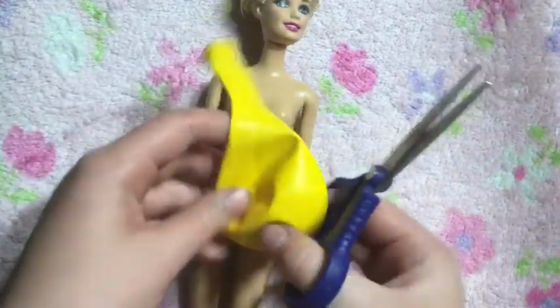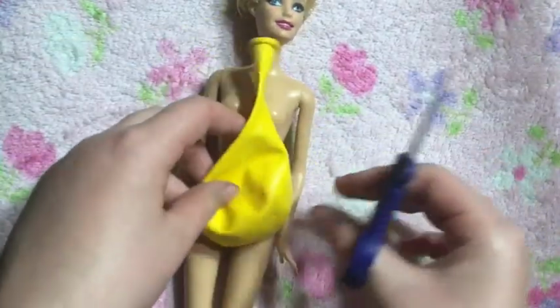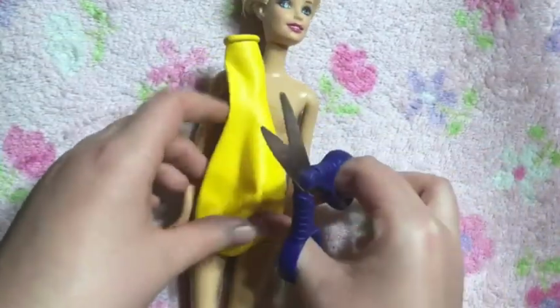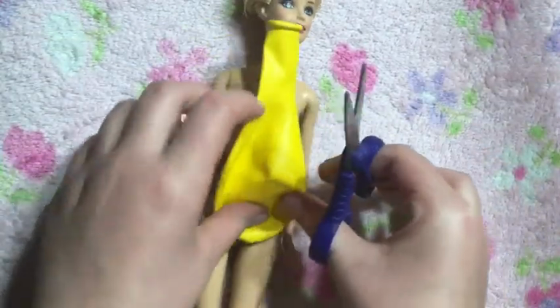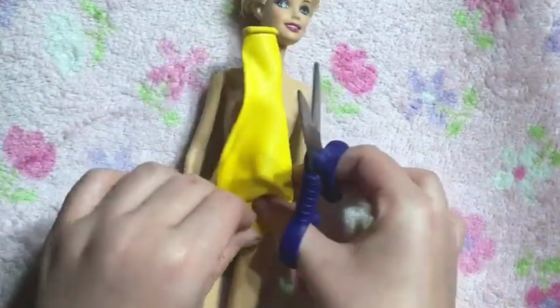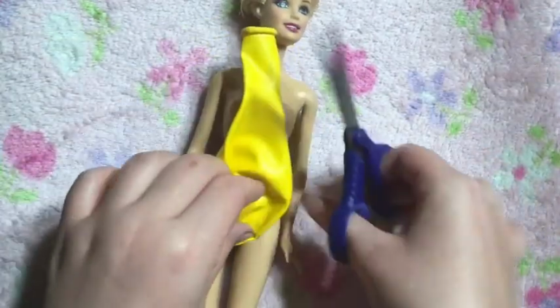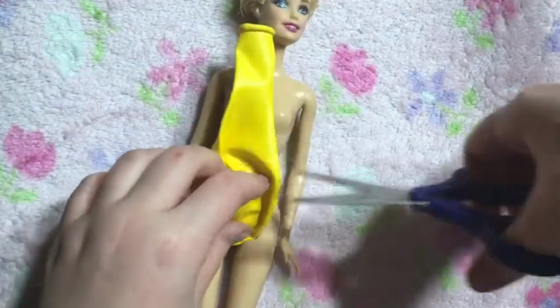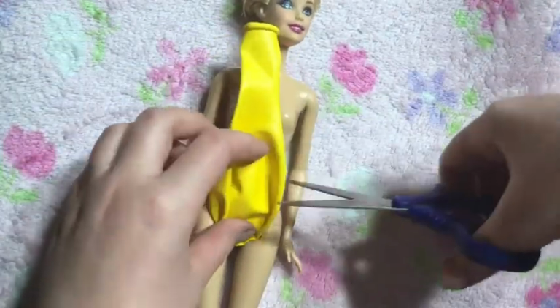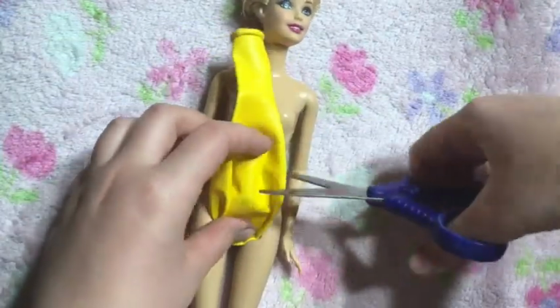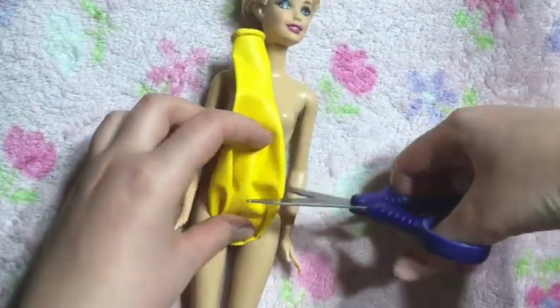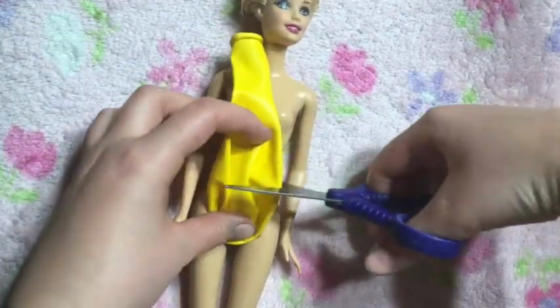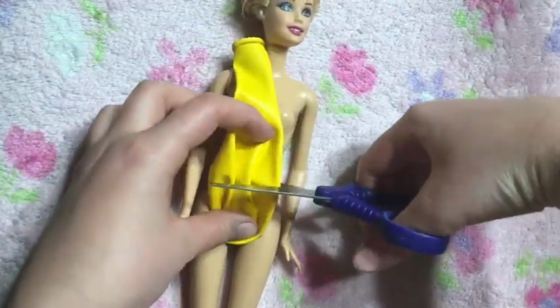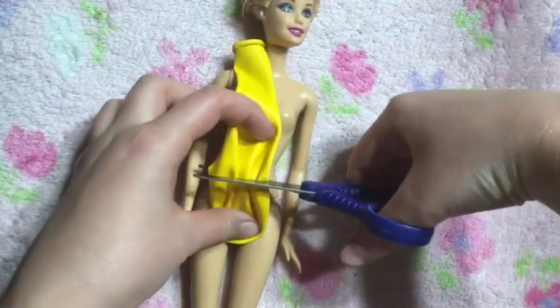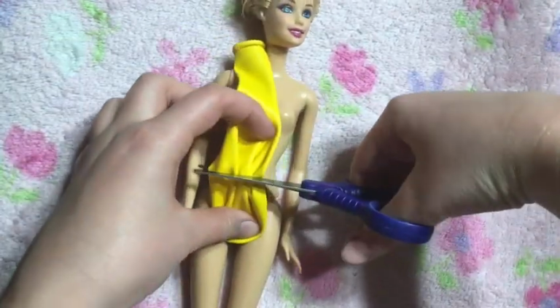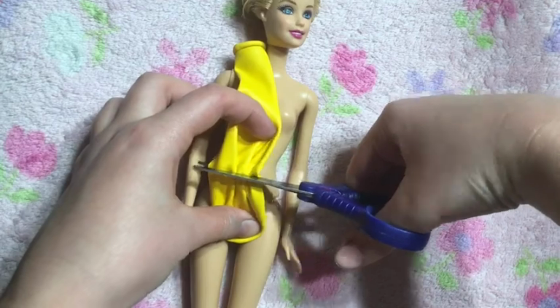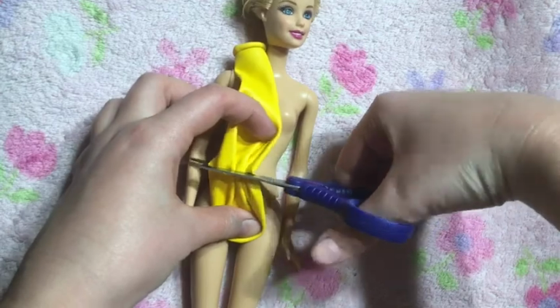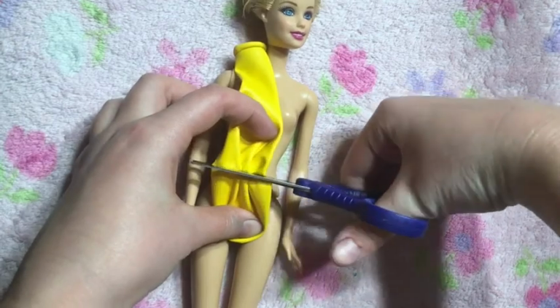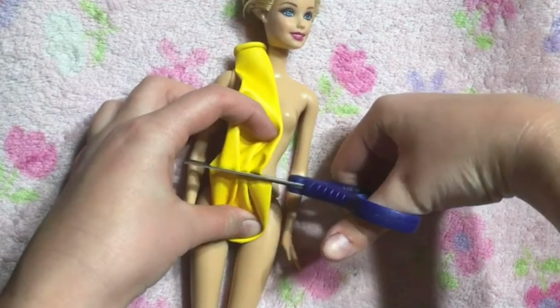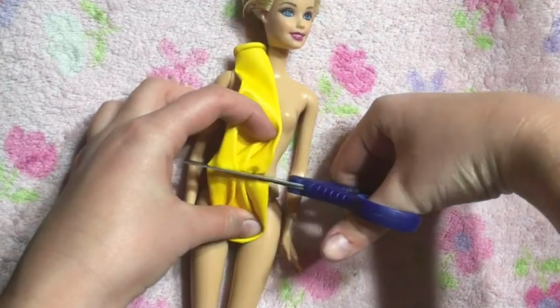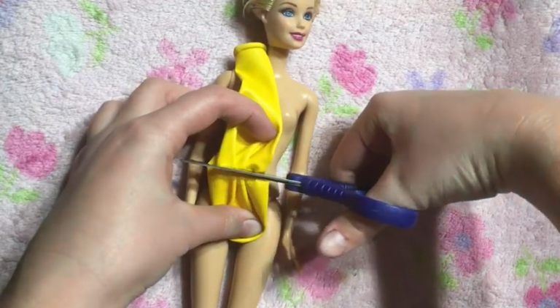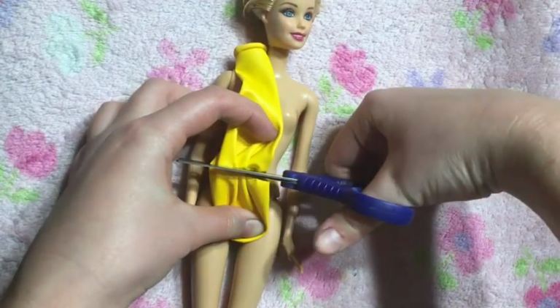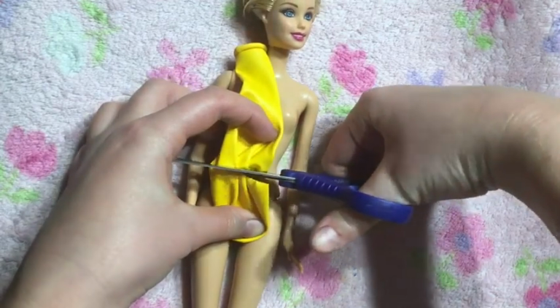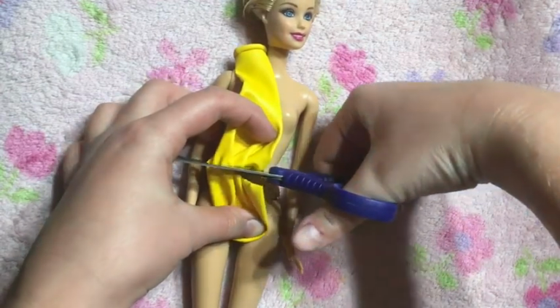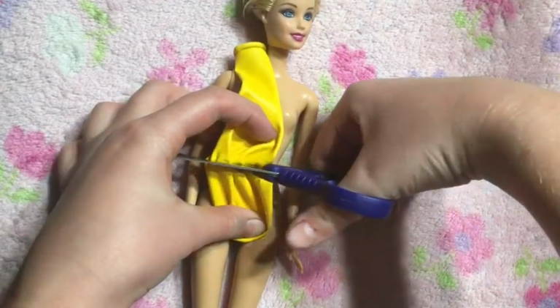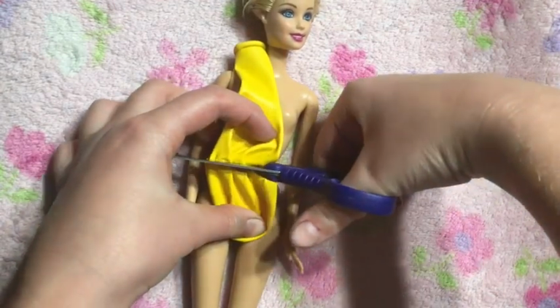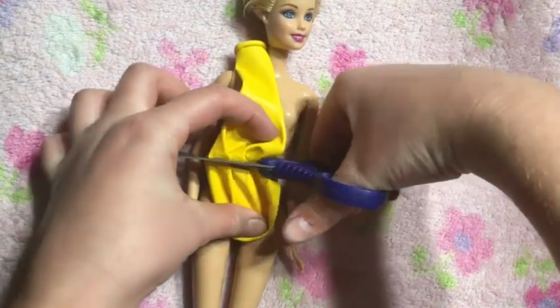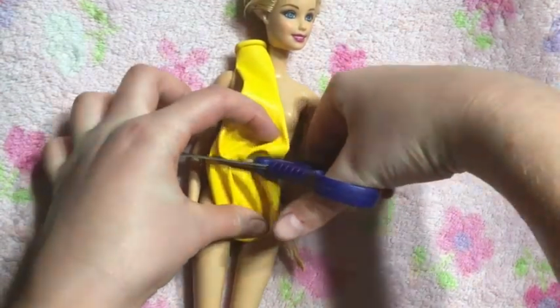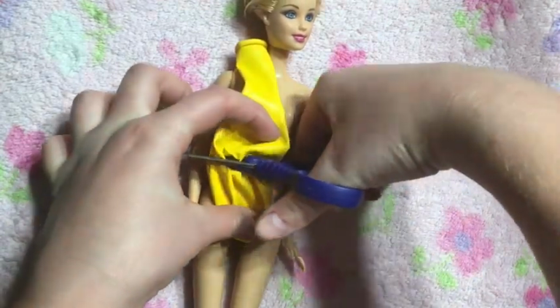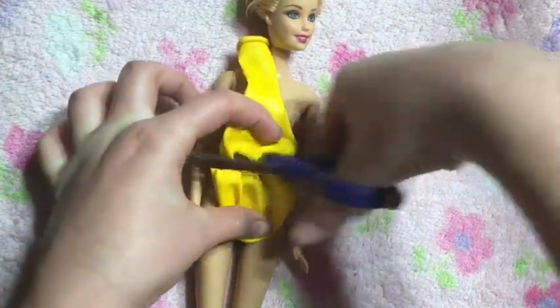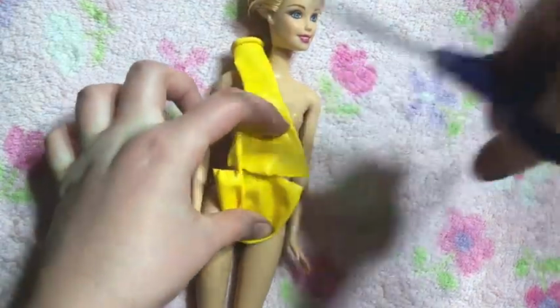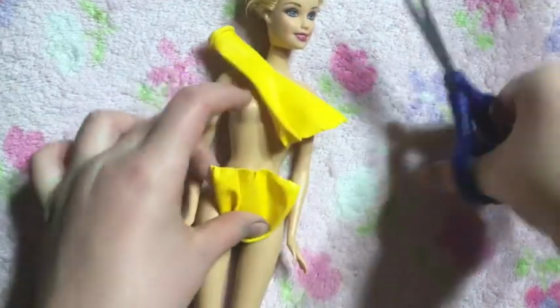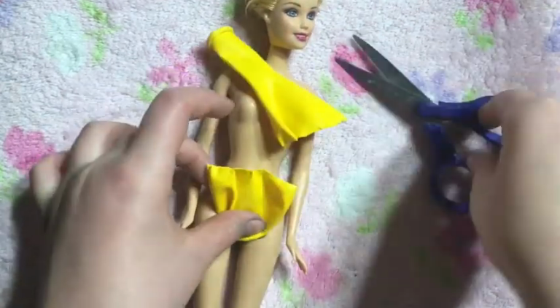The first thing that you are going to do is line up the balloon with your Barbie doll and cut the bottom of the bathing suit.